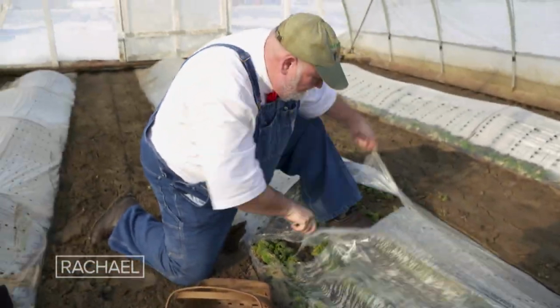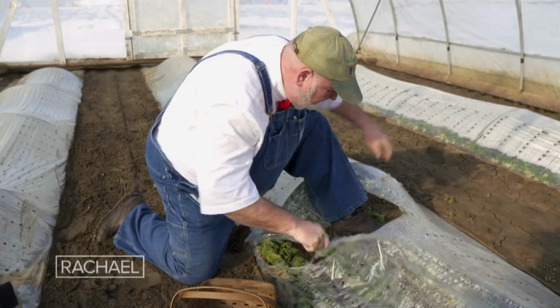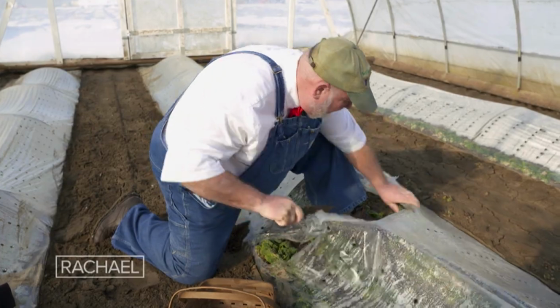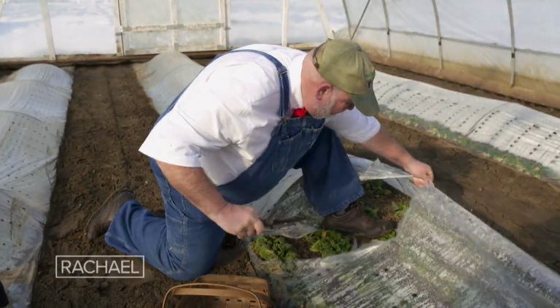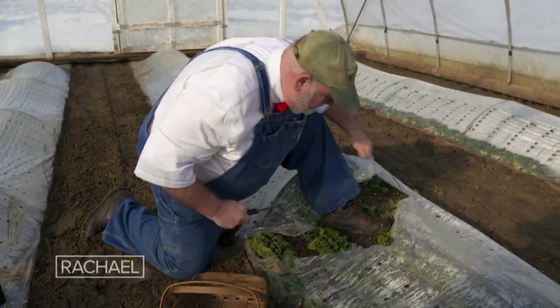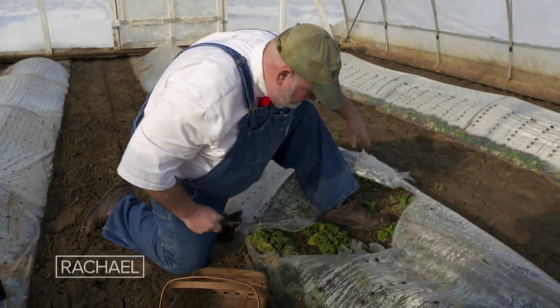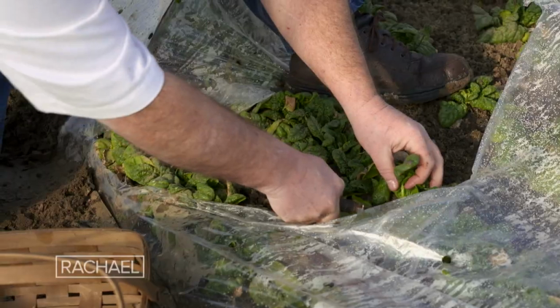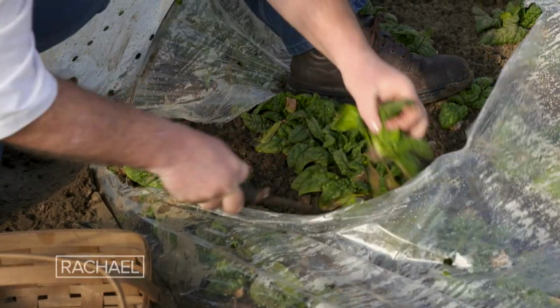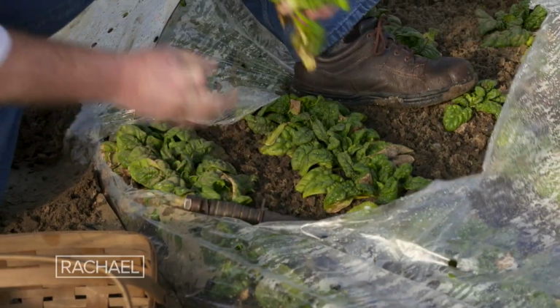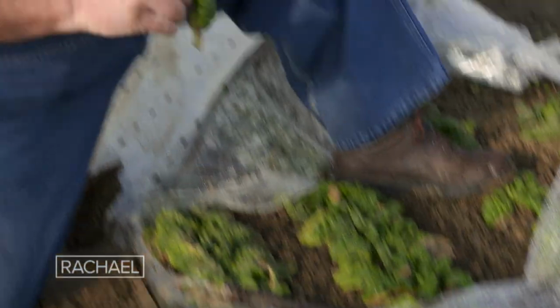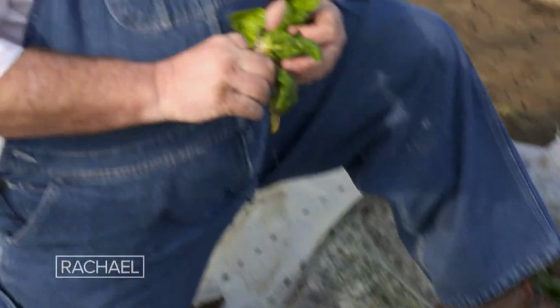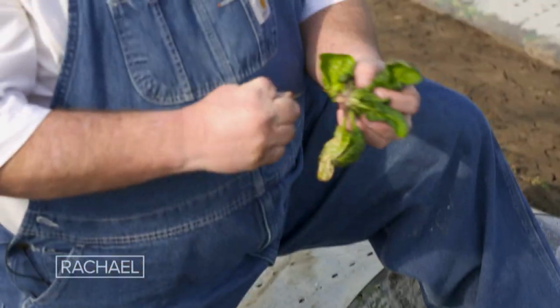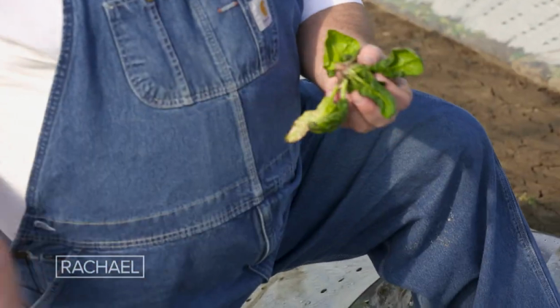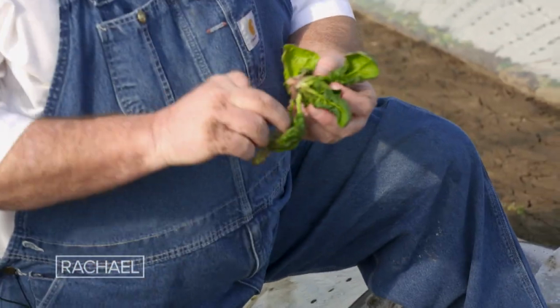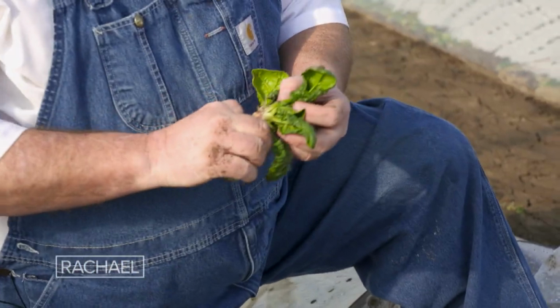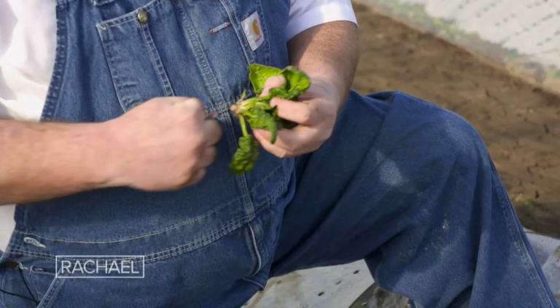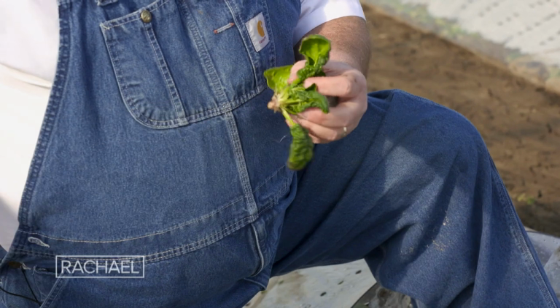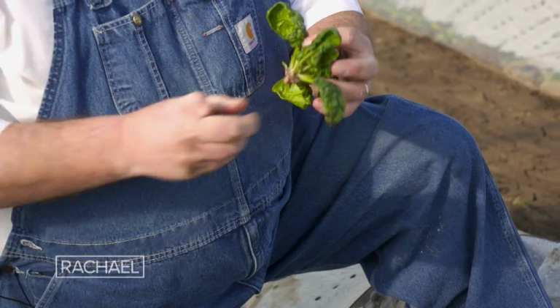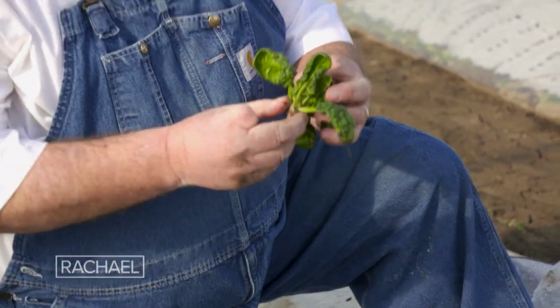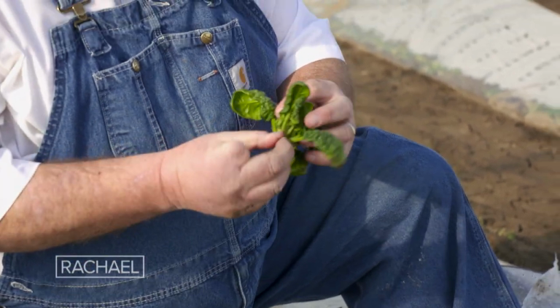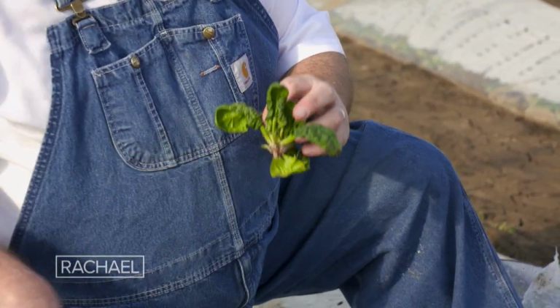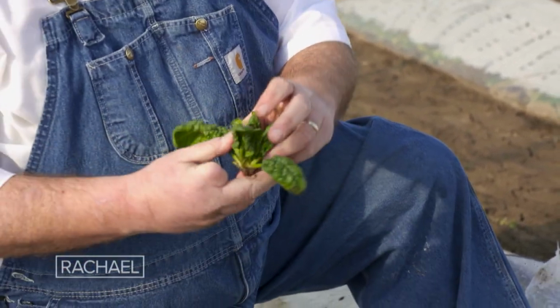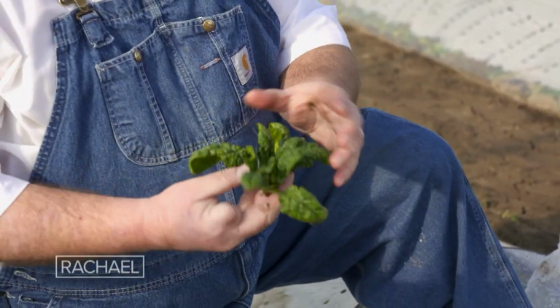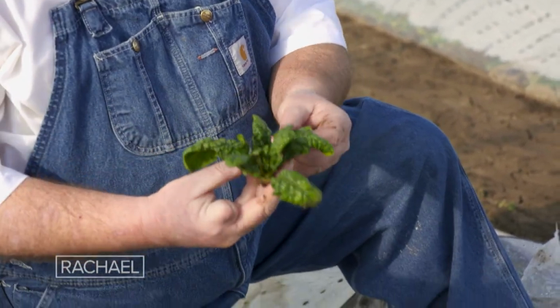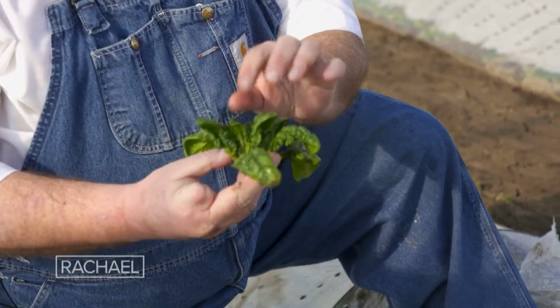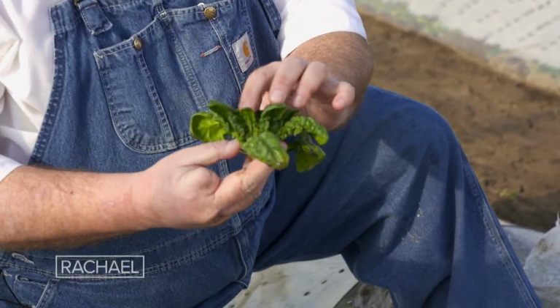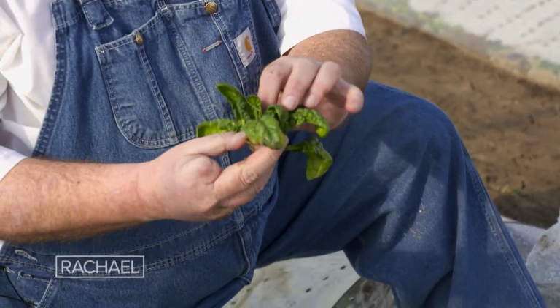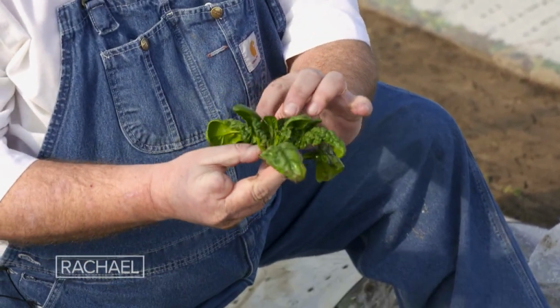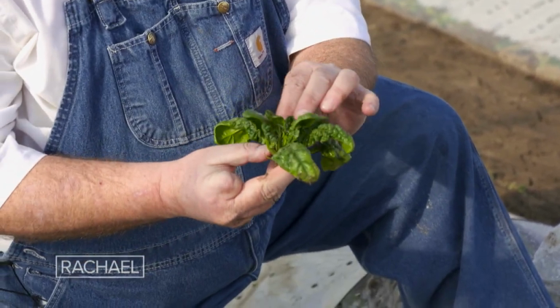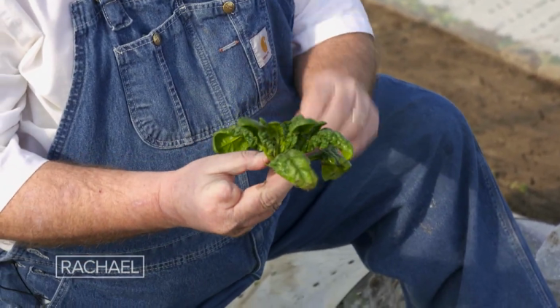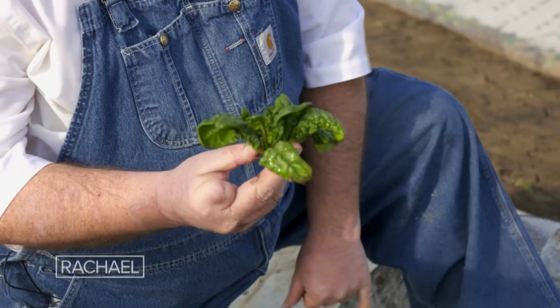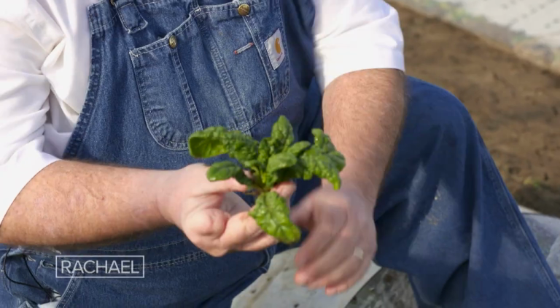Oh, look at that spinach. It freezes at night and it thaws during the day. The body and the color and the texture of this is just absolutely stunning.